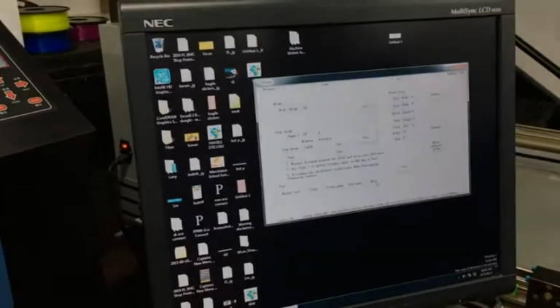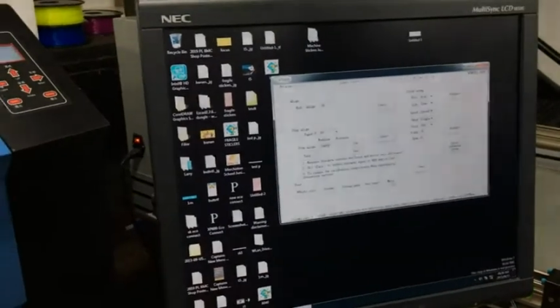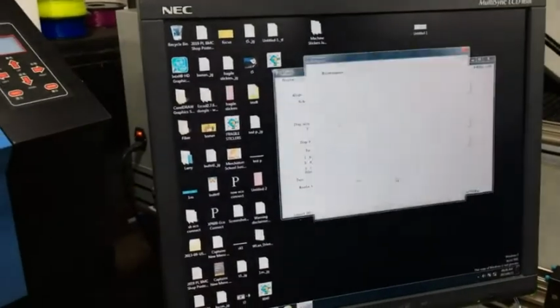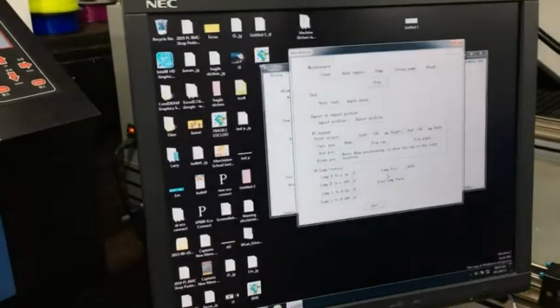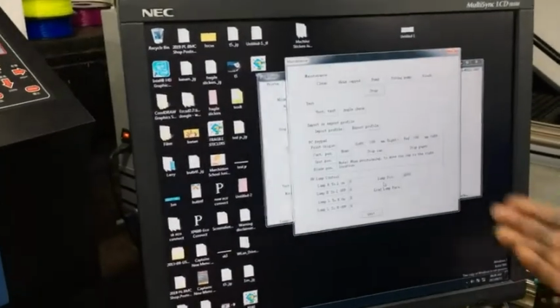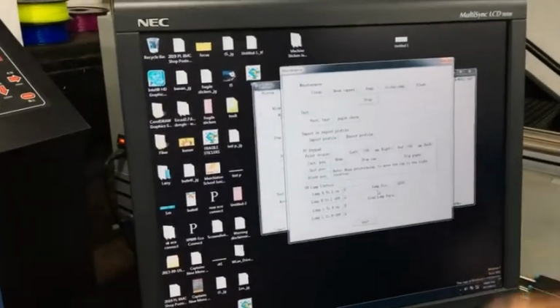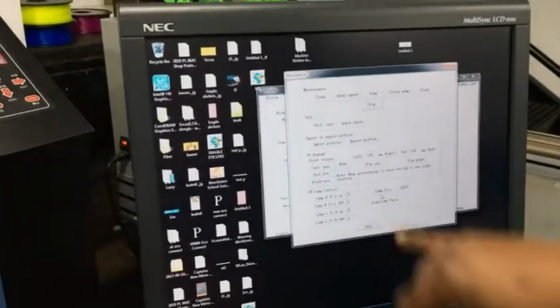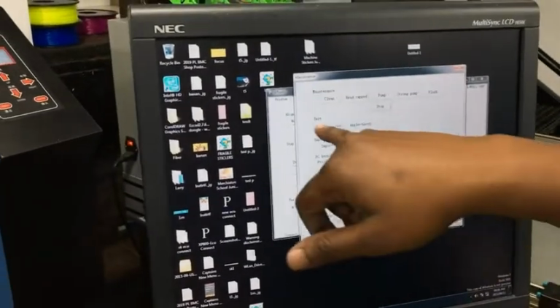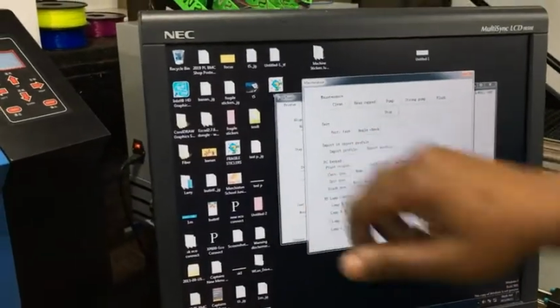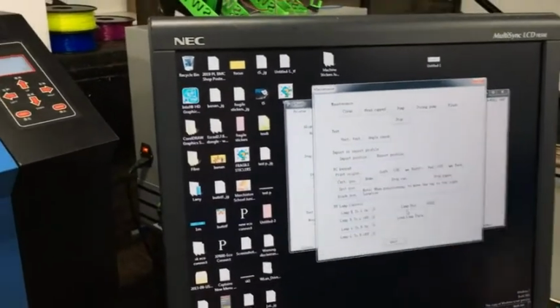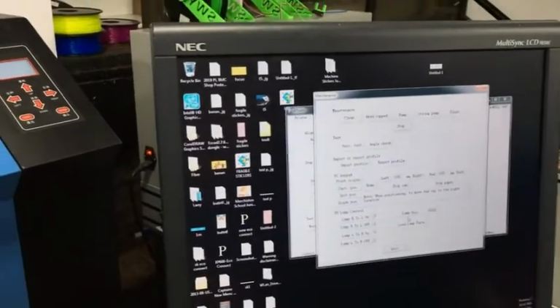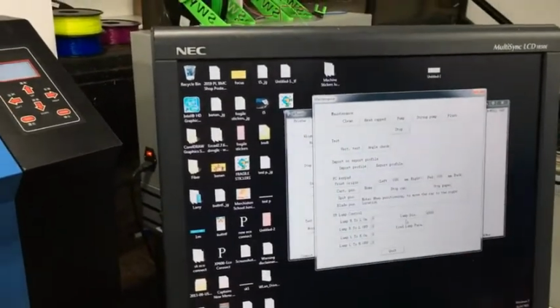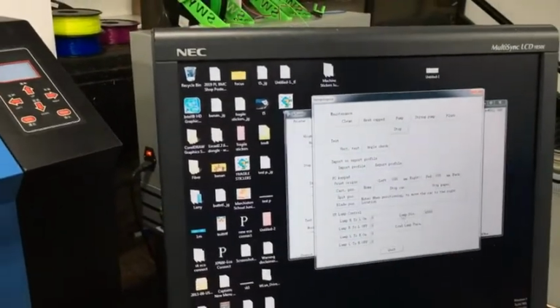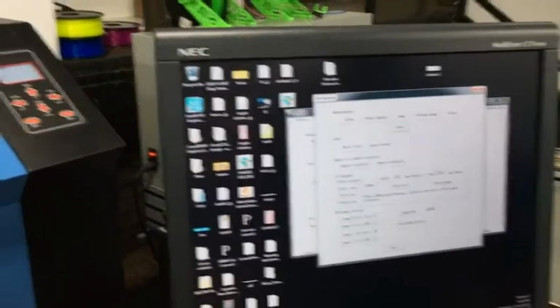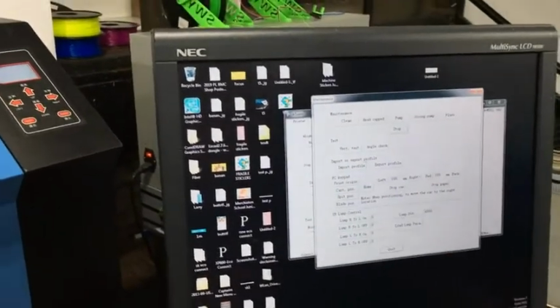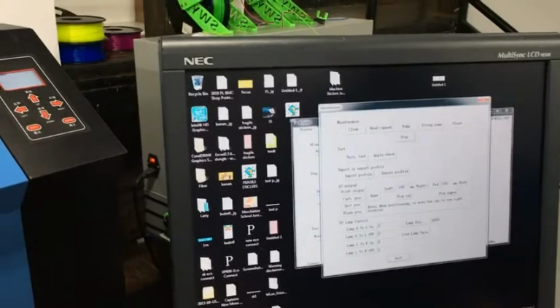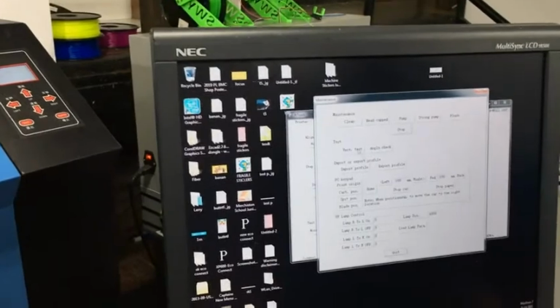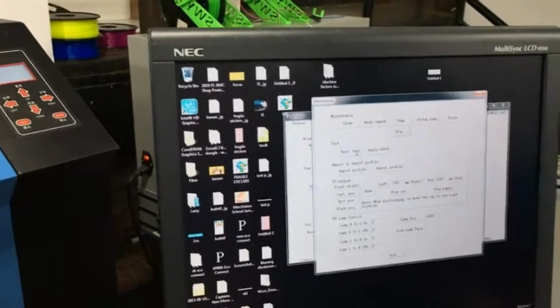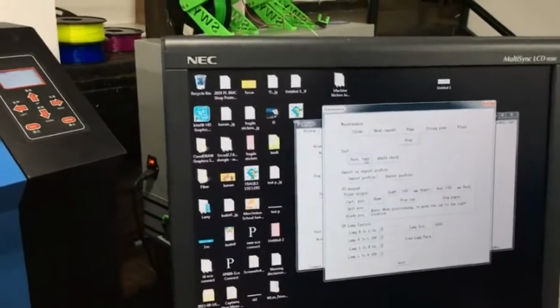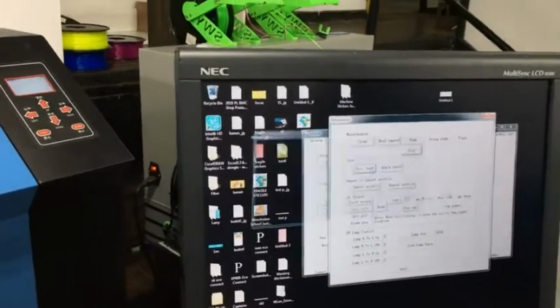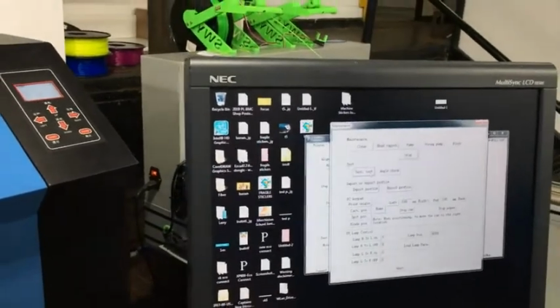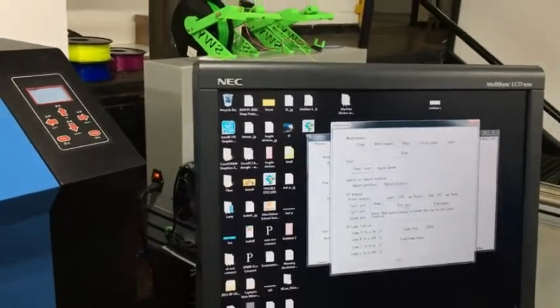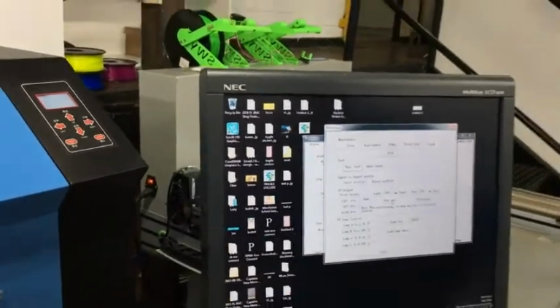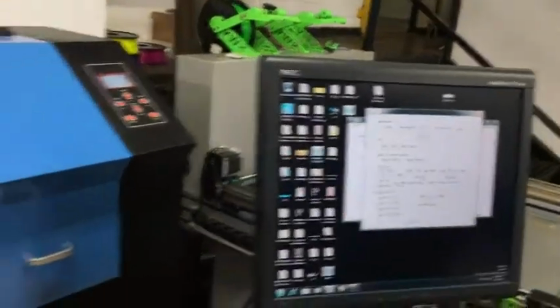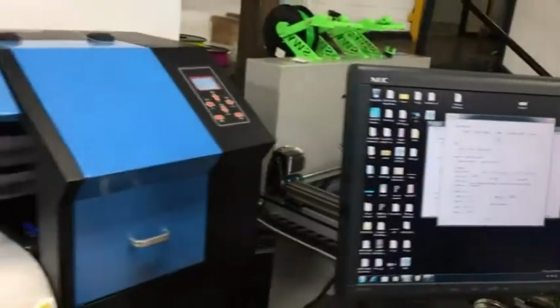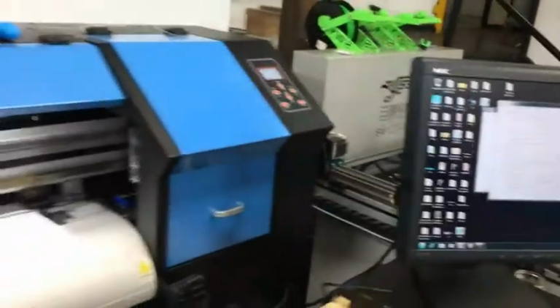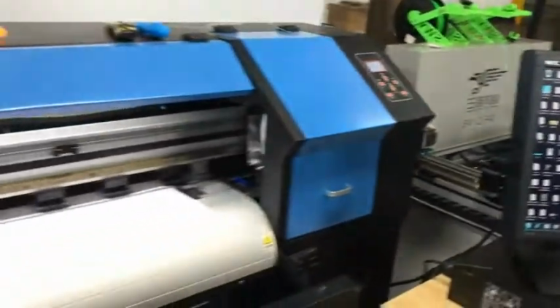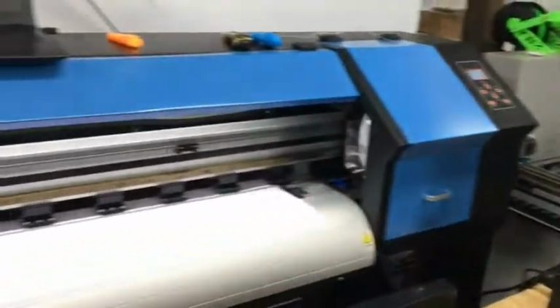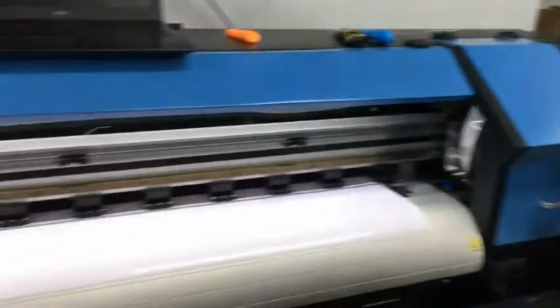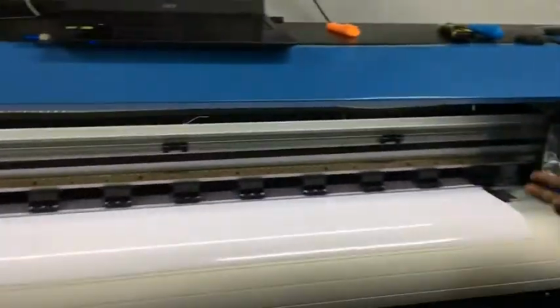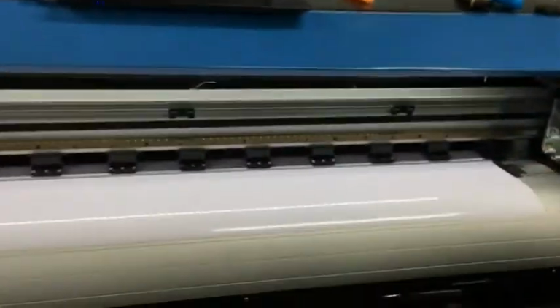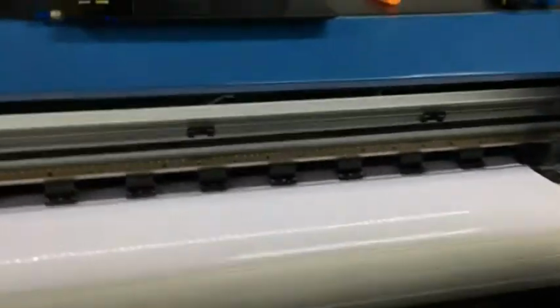If you hit the small tab, you will see where it says vertical test. What you basically do is just click on vertical test and then let the printer print.